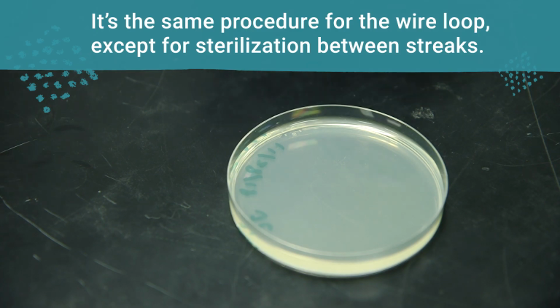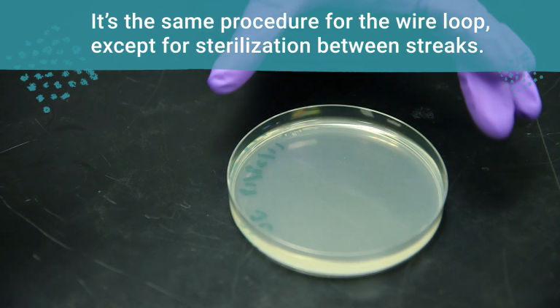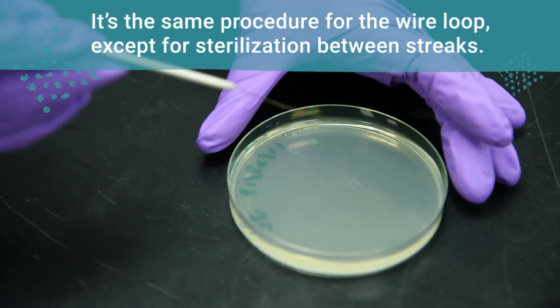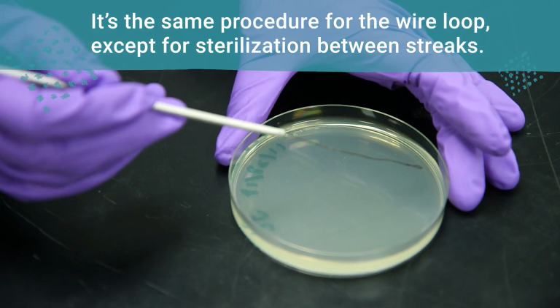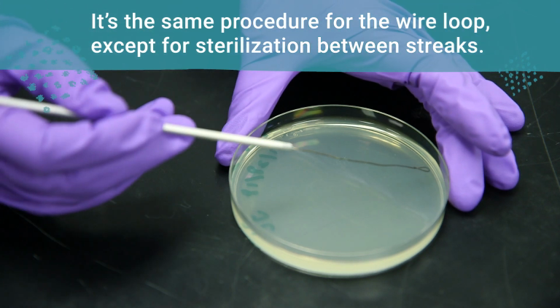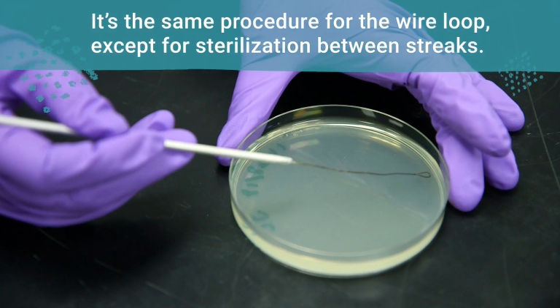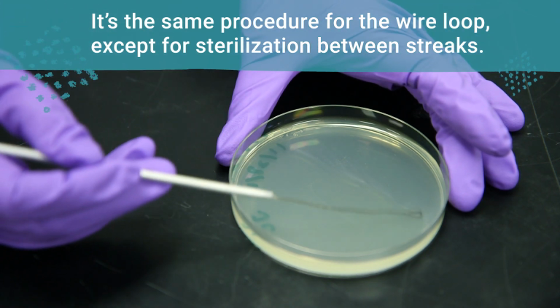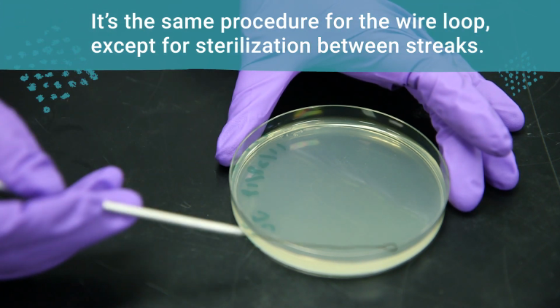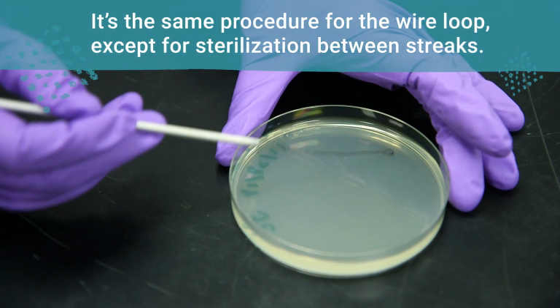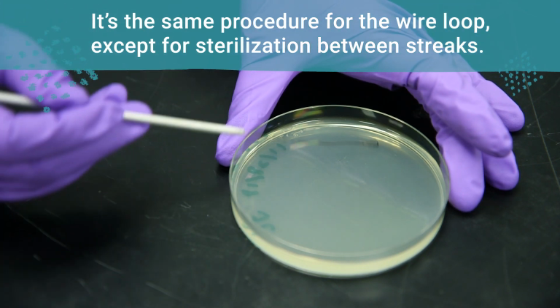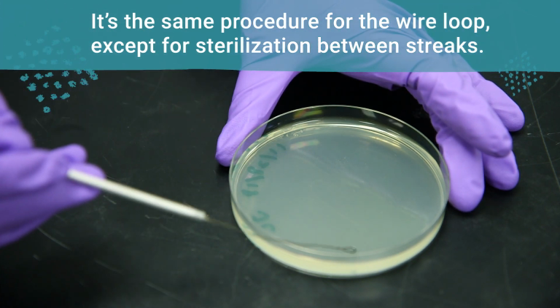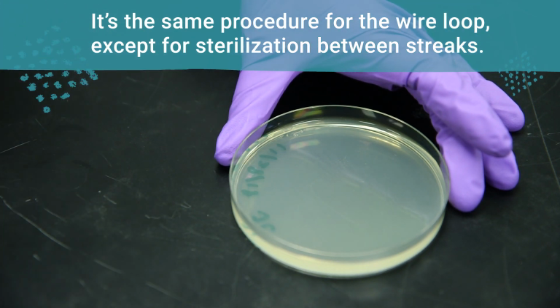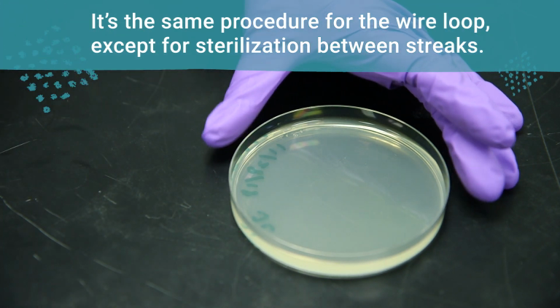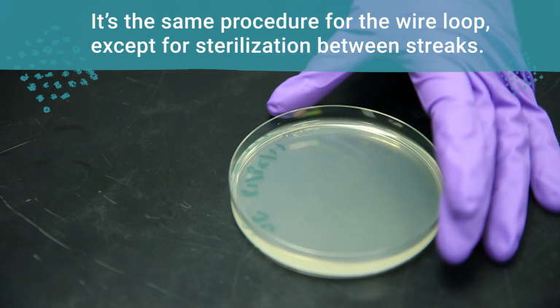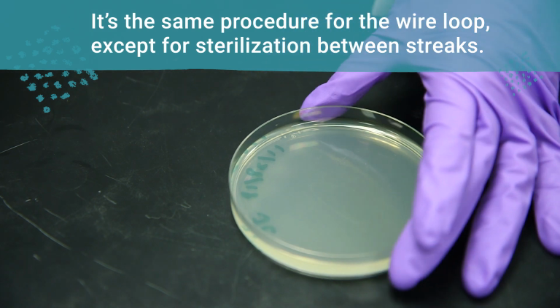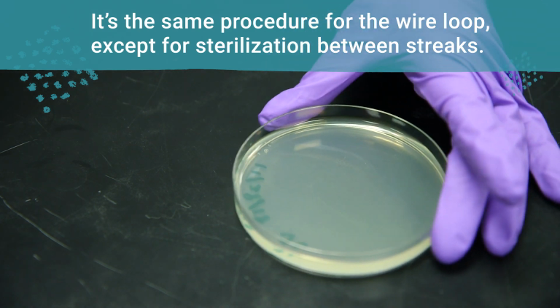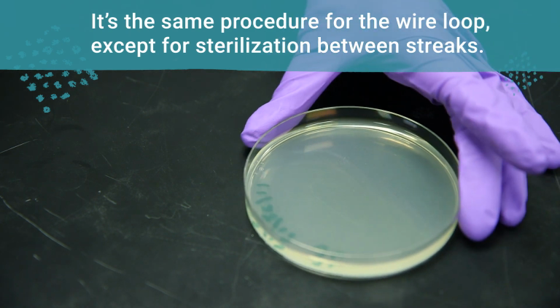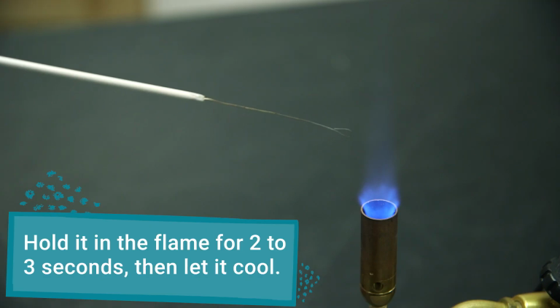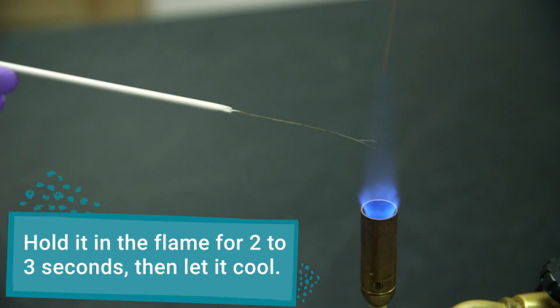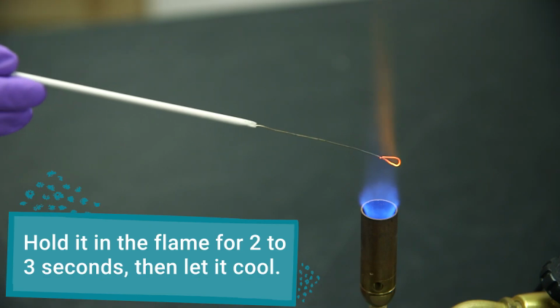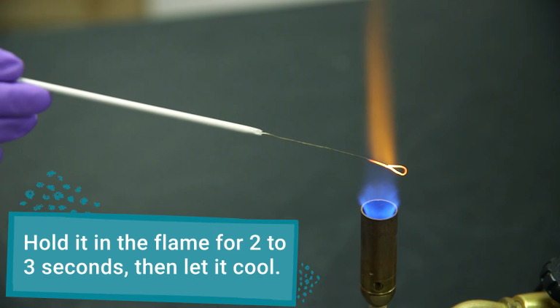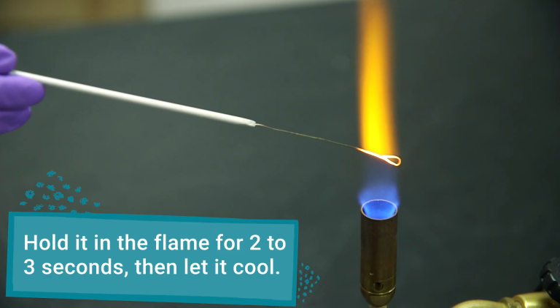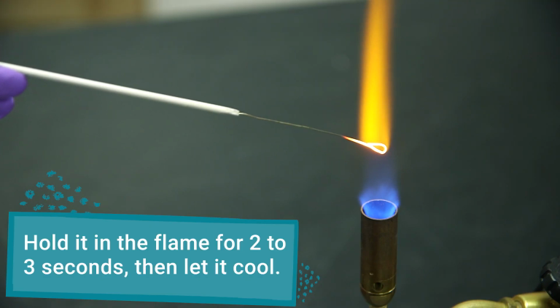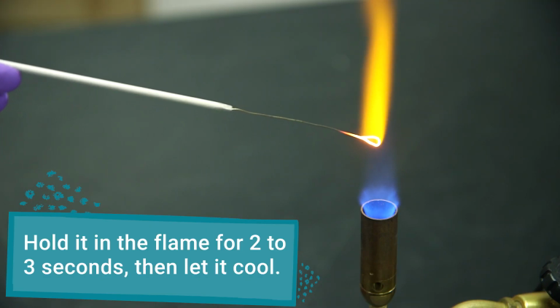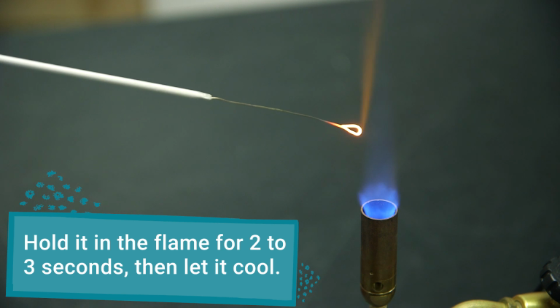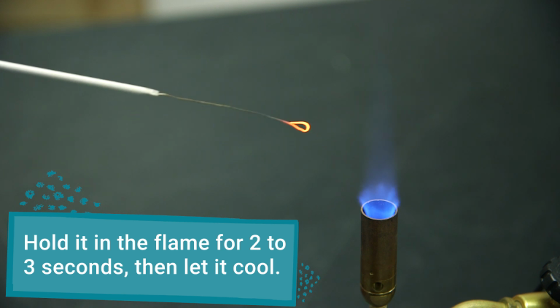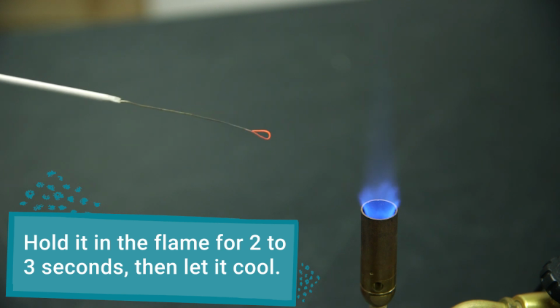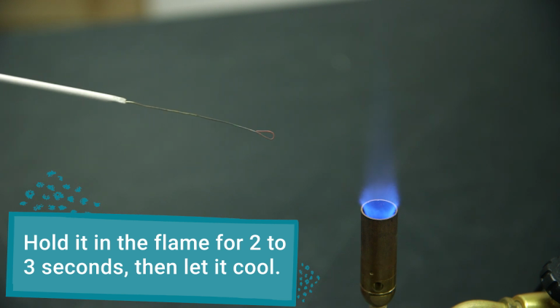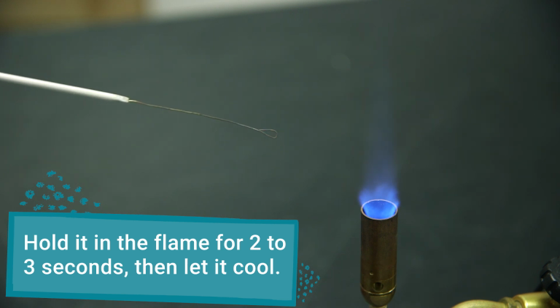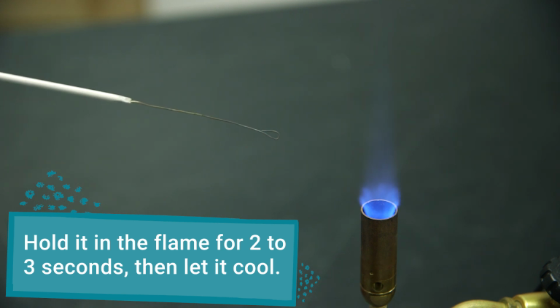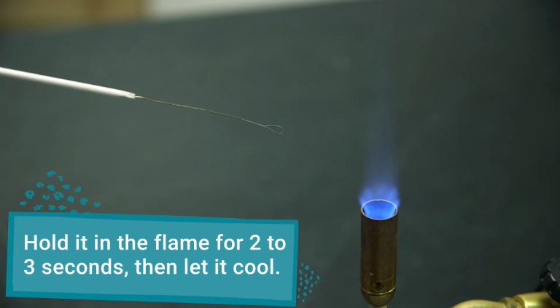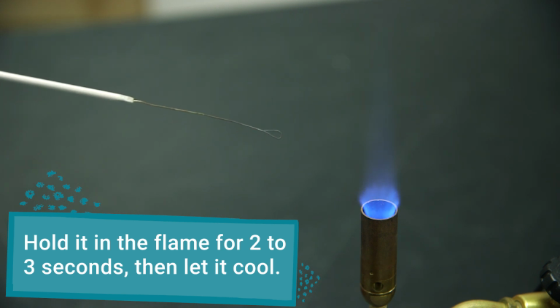If you're using a wire loop, the process will be exactly the same, except you need to sterilize the loop in between streaks. Hold the wire loop in the flame of the burner for two to three seconds, then be sure to let it cool before touching the cells.